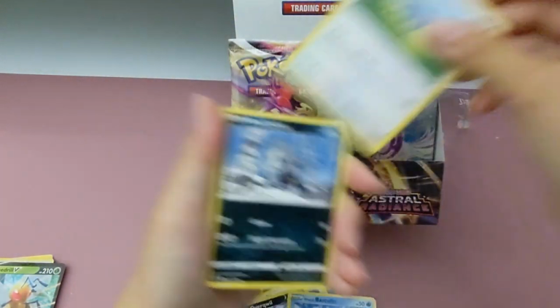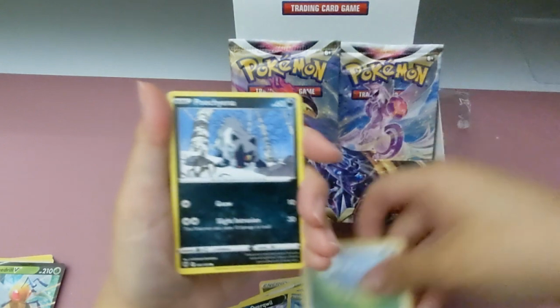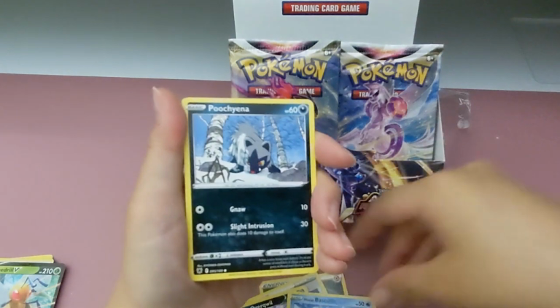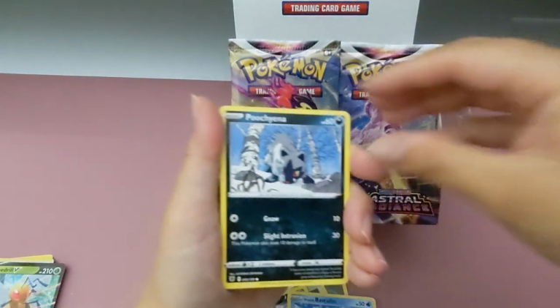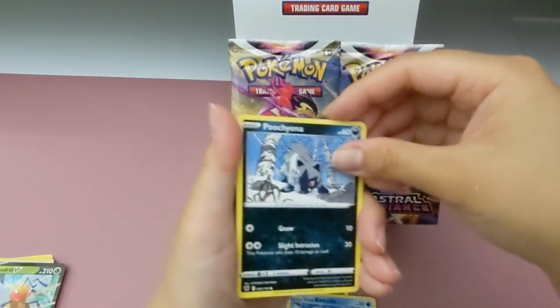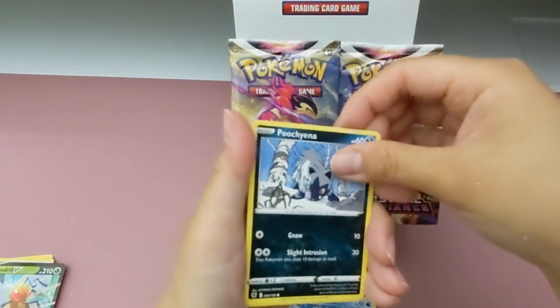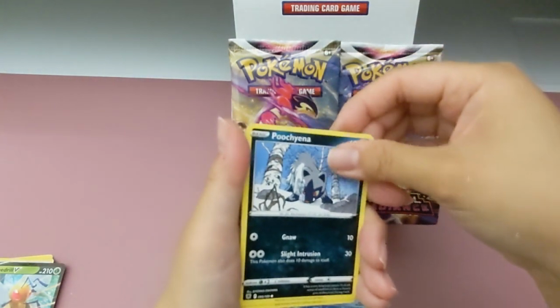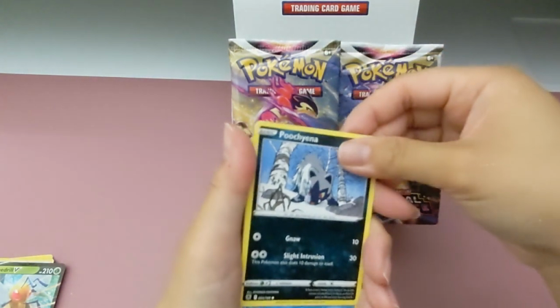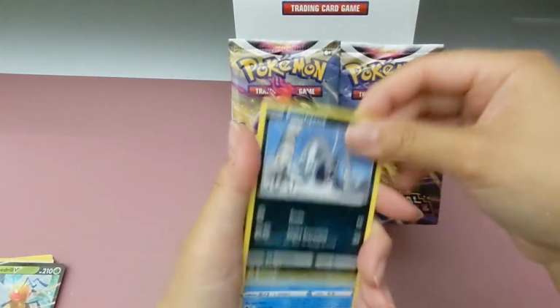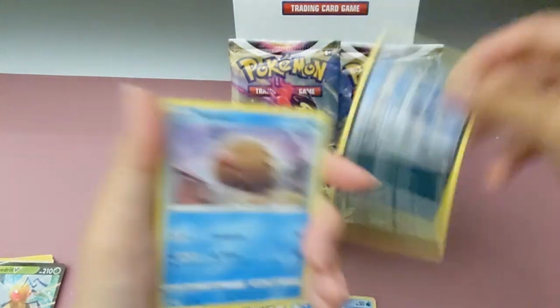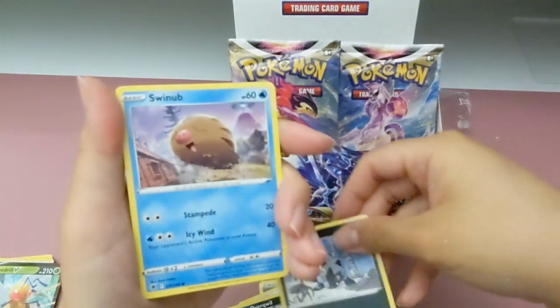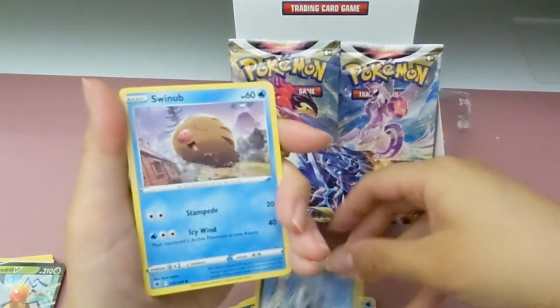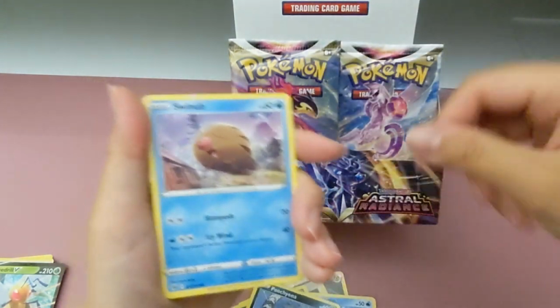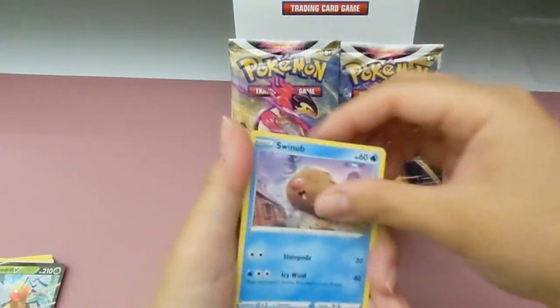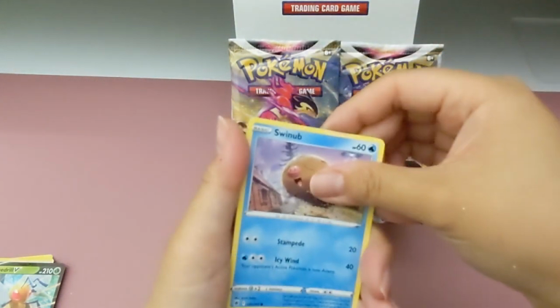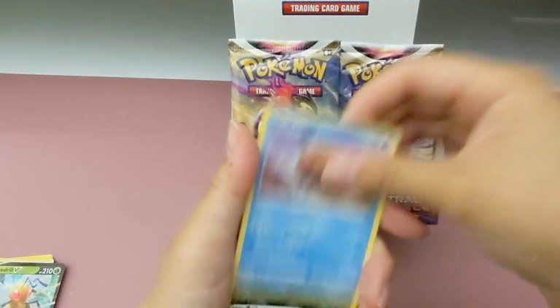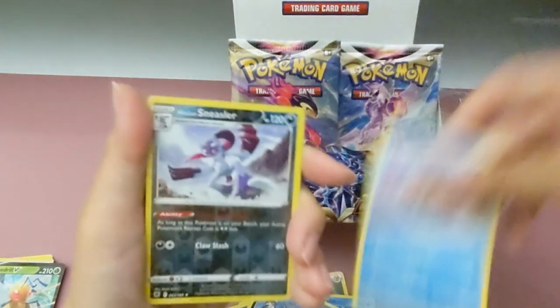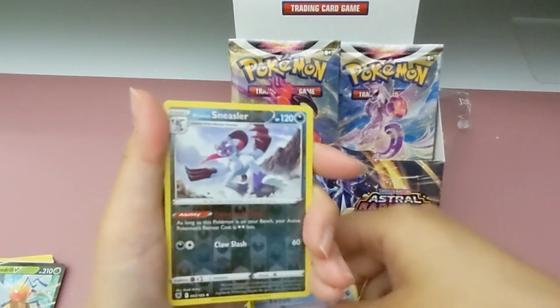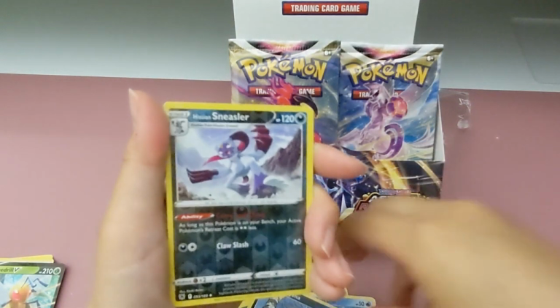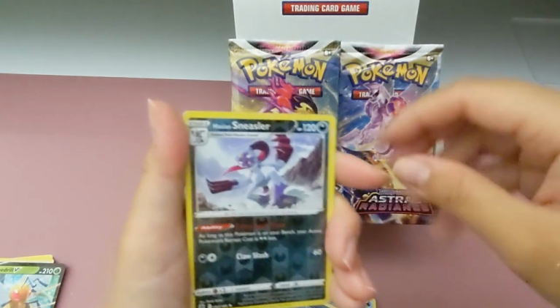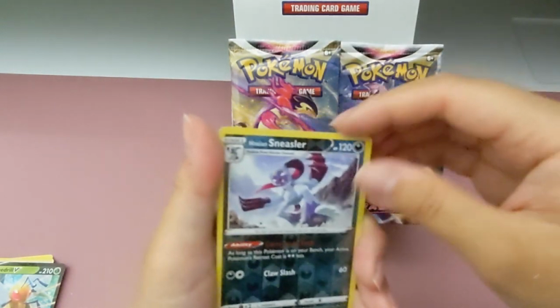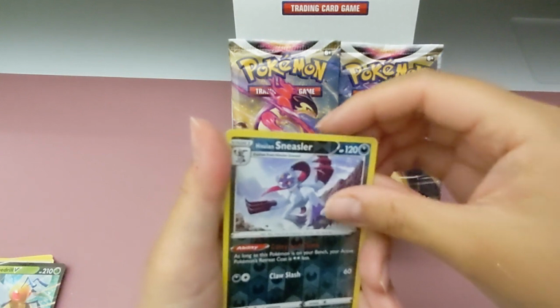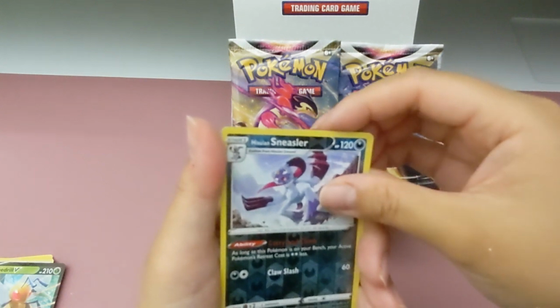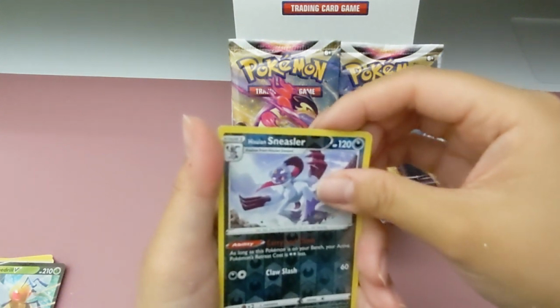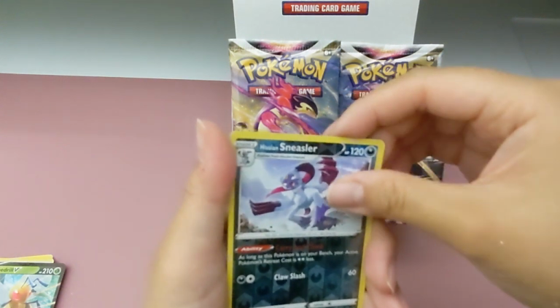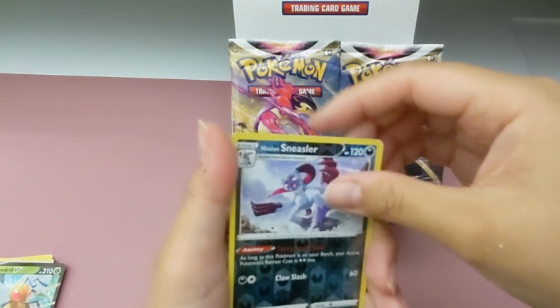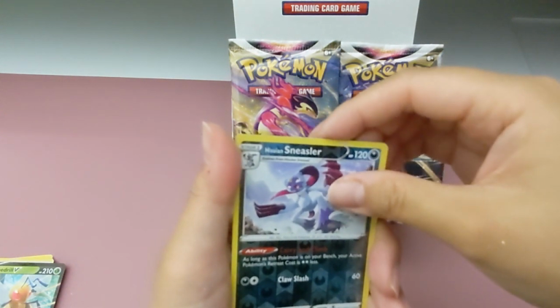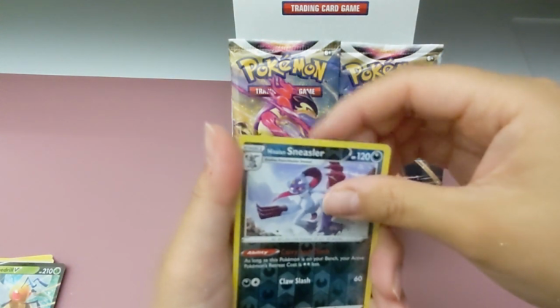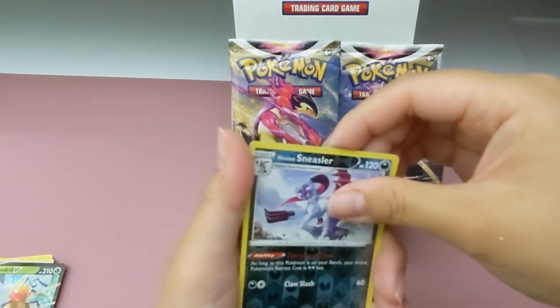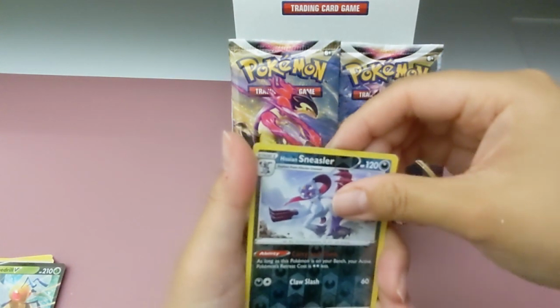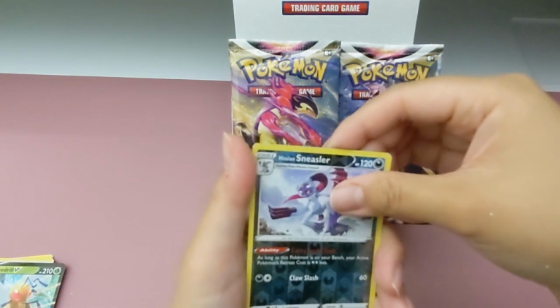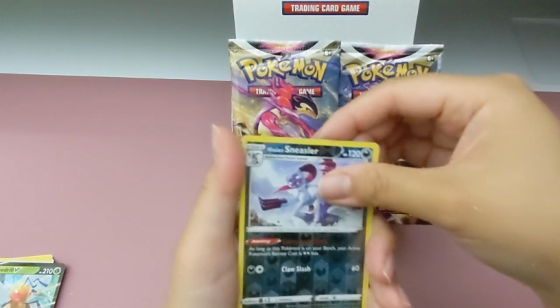That looks different. That's a new quill visual. Yeah, I guess so. I don't know any of the new Legends Arceus. Oh, Puchina. That's a new one. Swinub. Sneezler. Sneezler? It's like Sneasel? Yeah. Evolution?